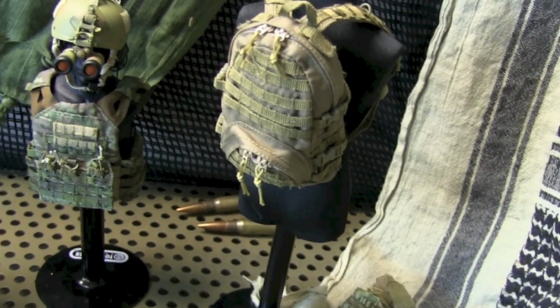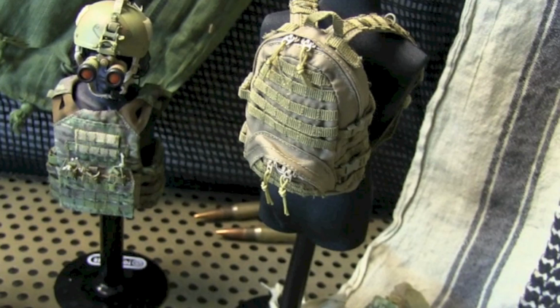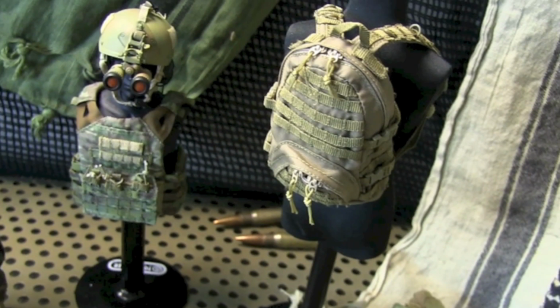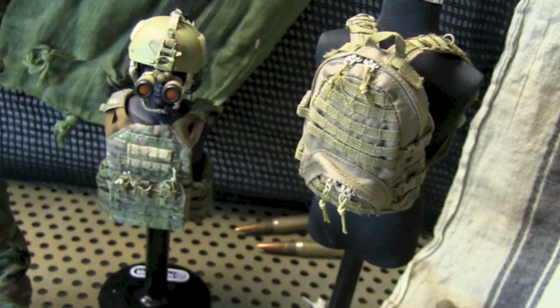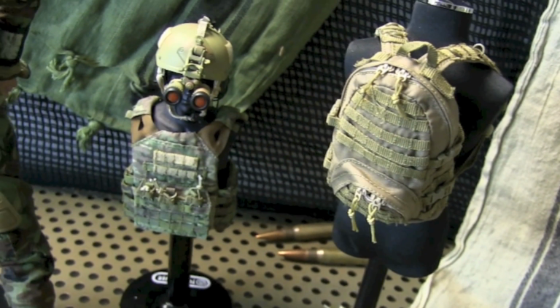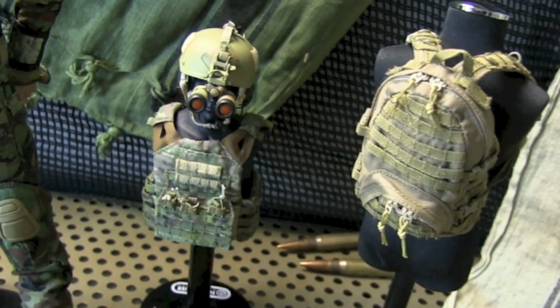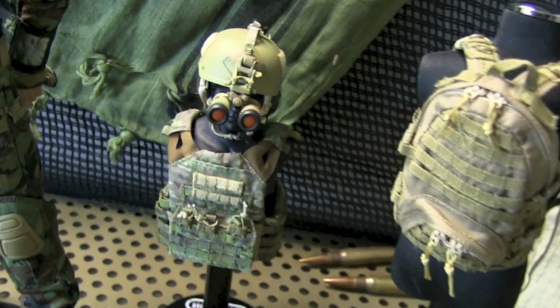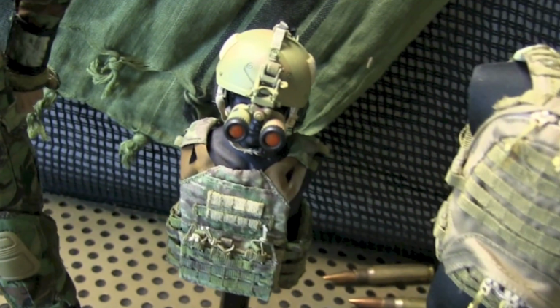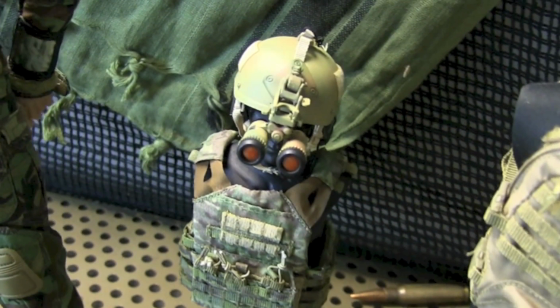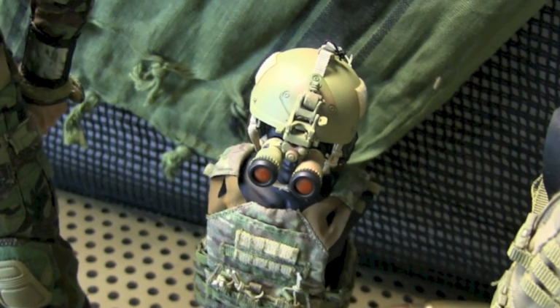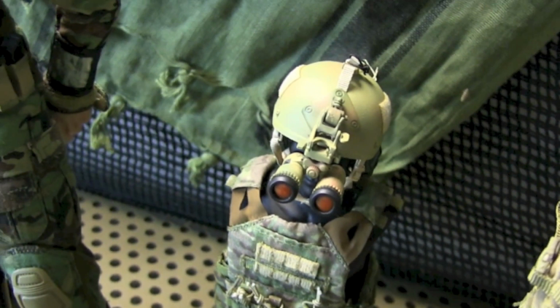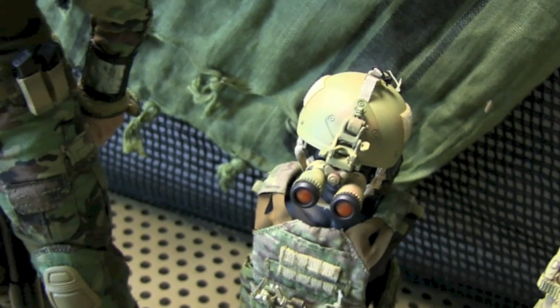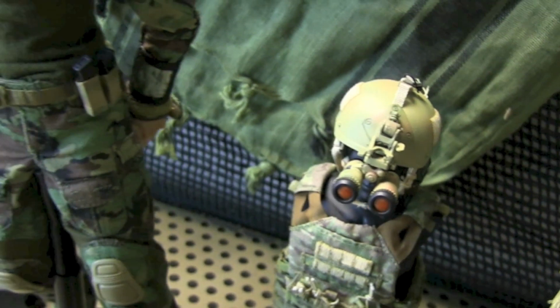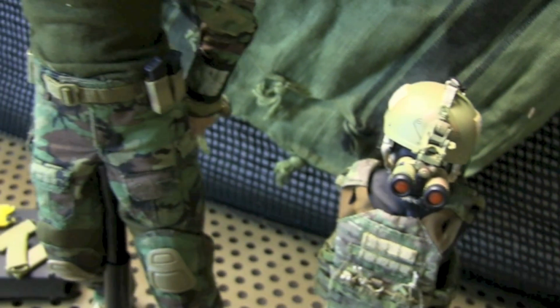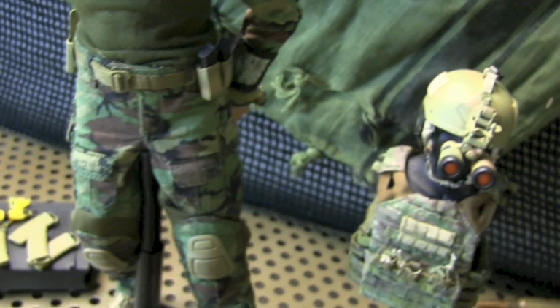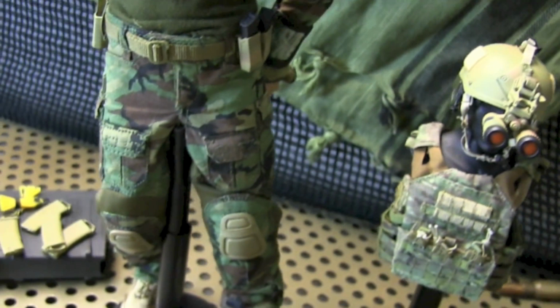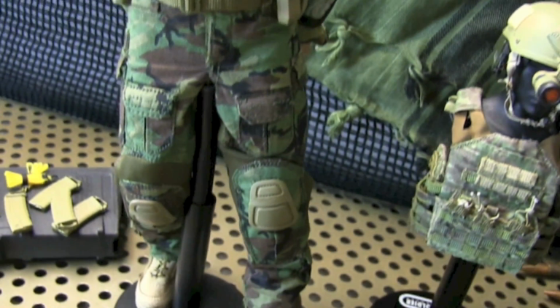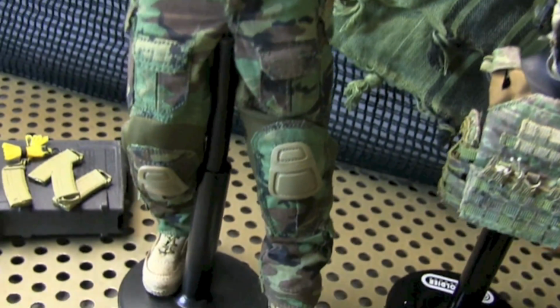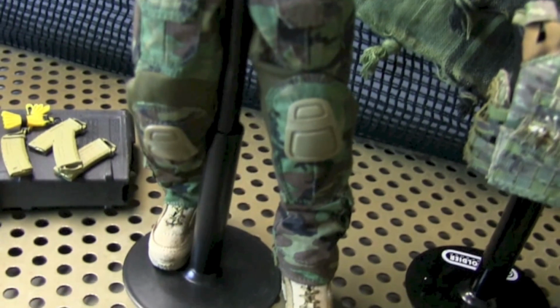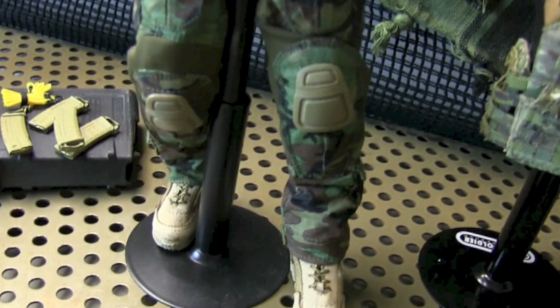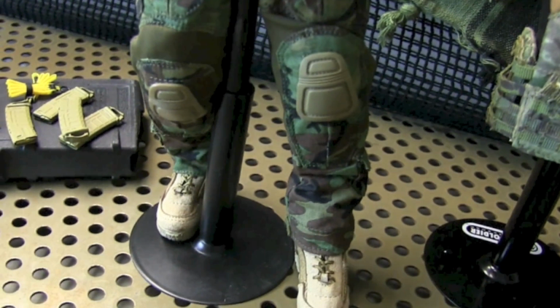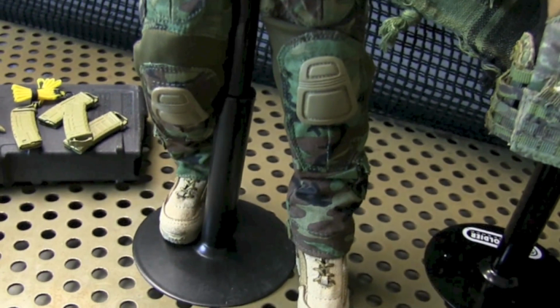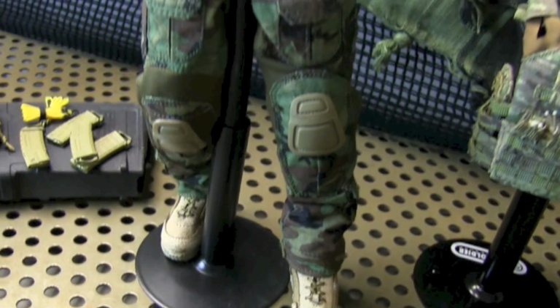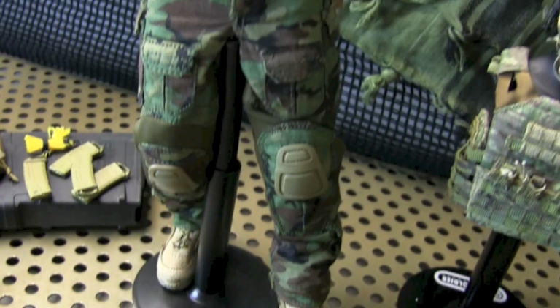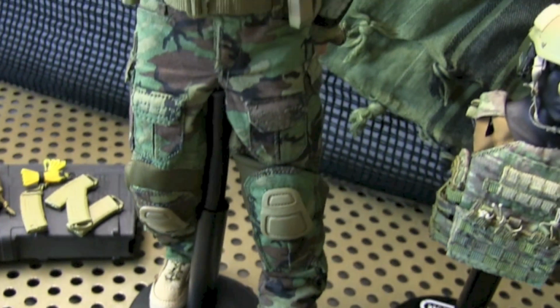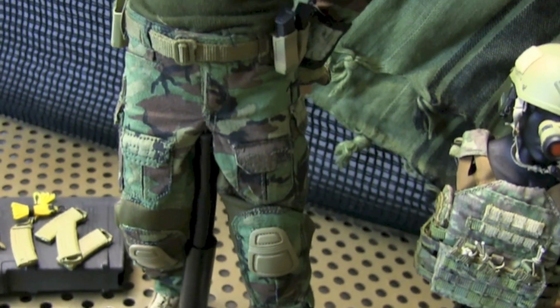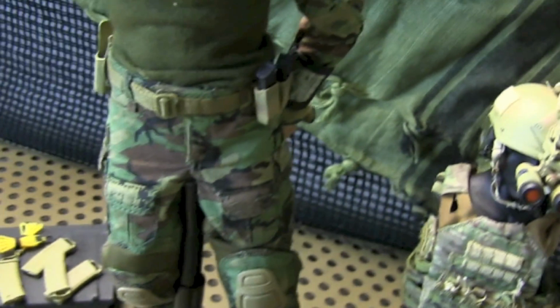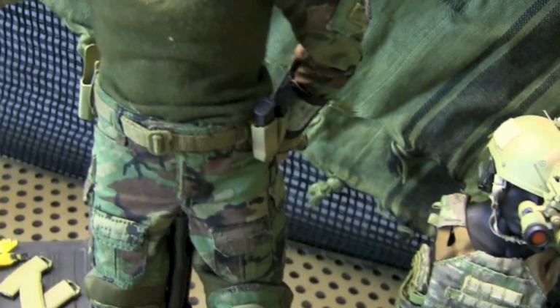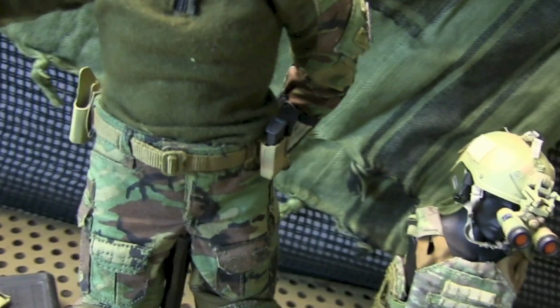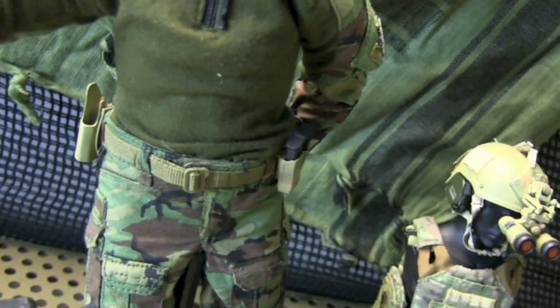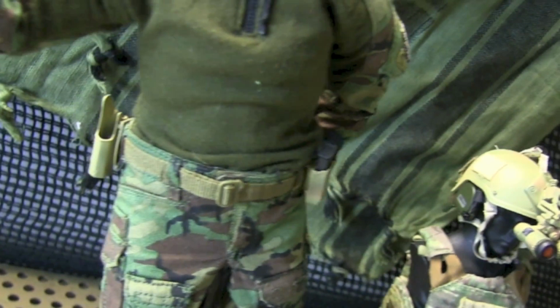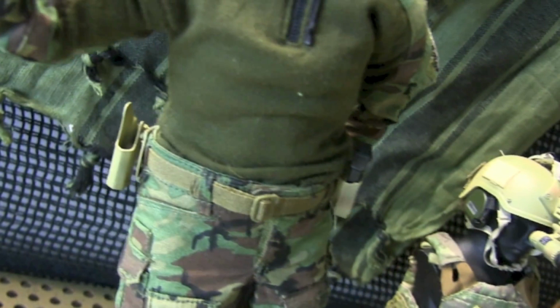One of the more unique pieces on here is going to be the JPC vest, which I feel is pretty badass. The helmet has a pretty nice camo touch to it along with the night vision and mount. Dam did a pretty good job on the woodland uniform.